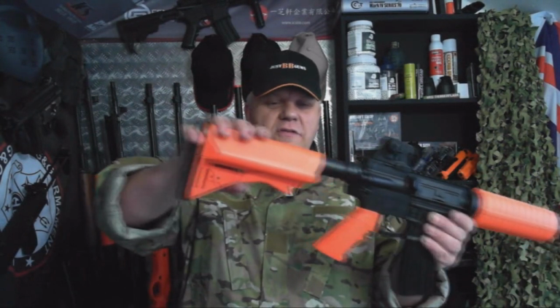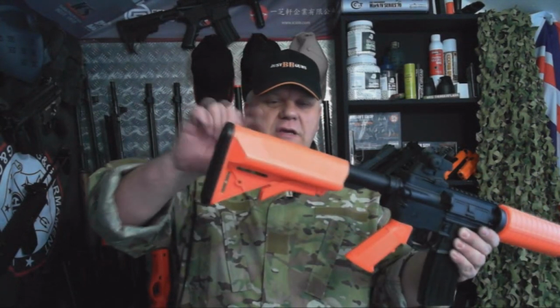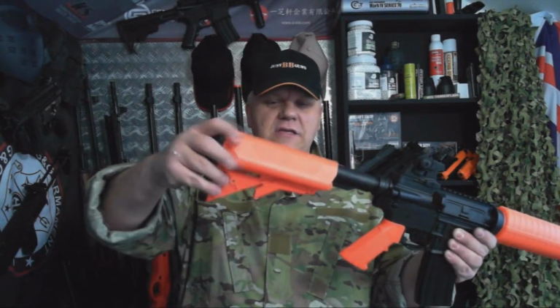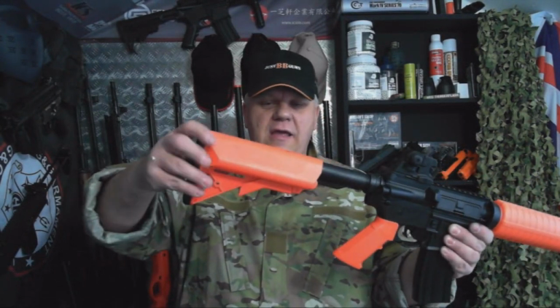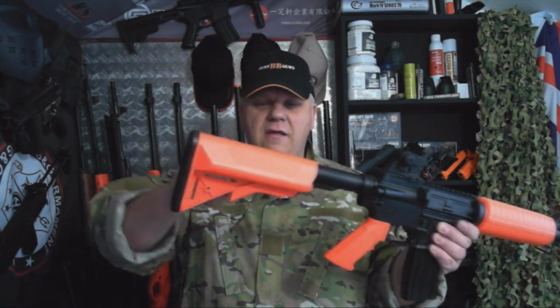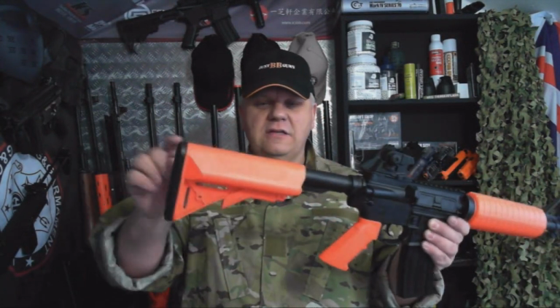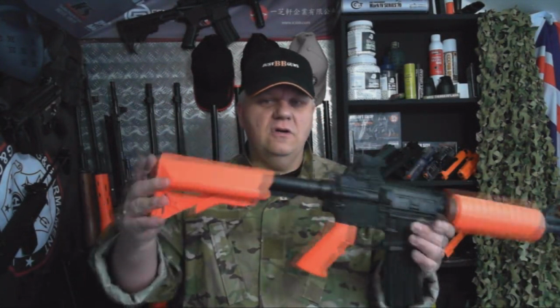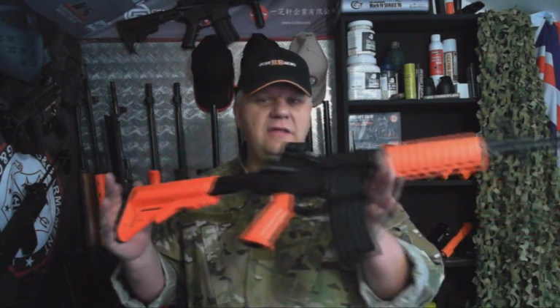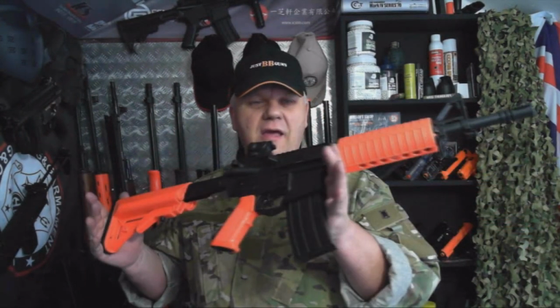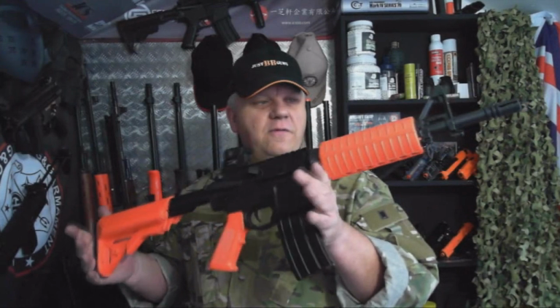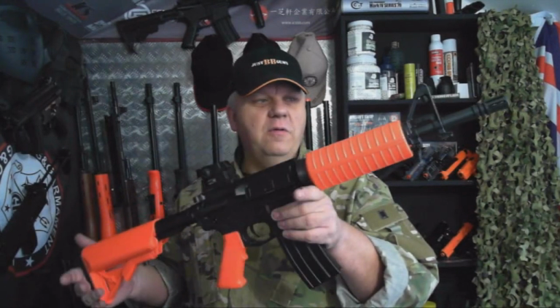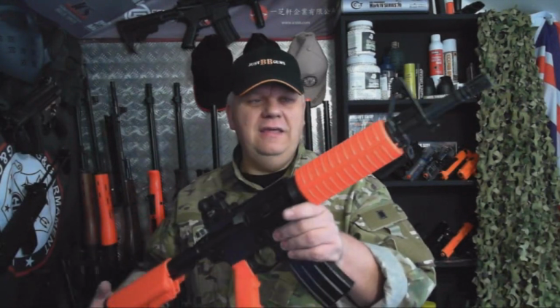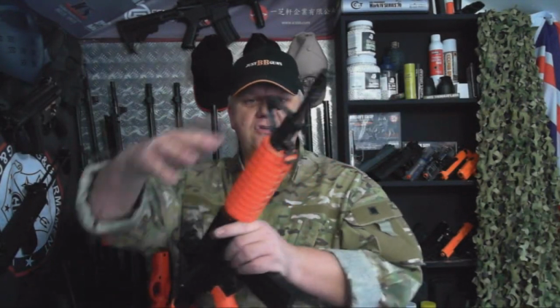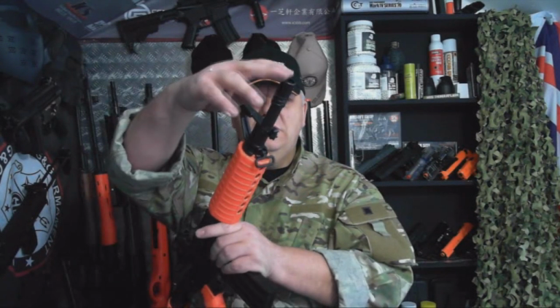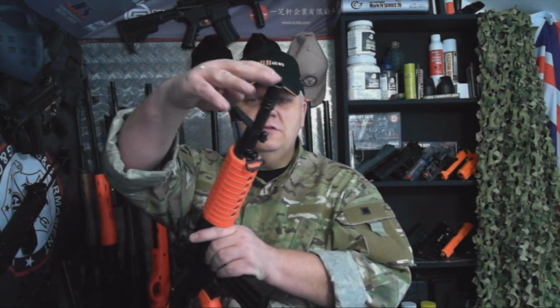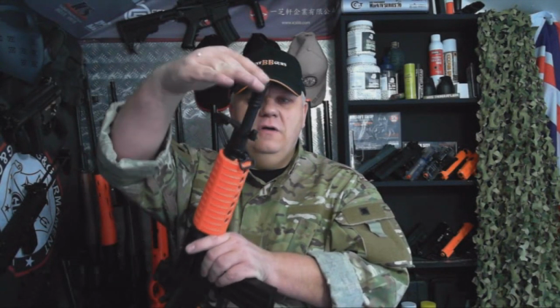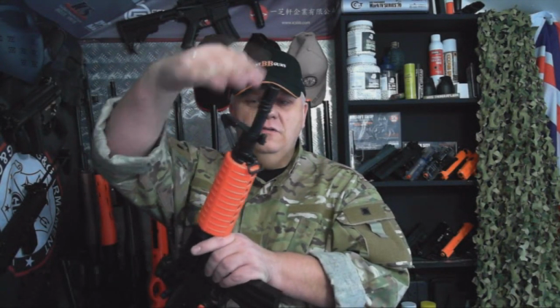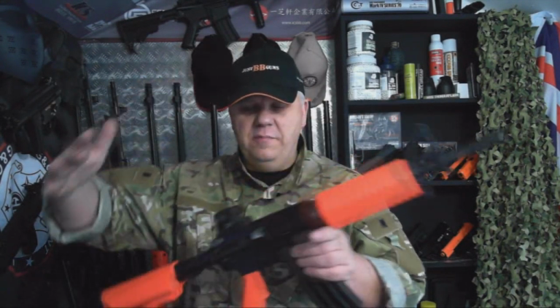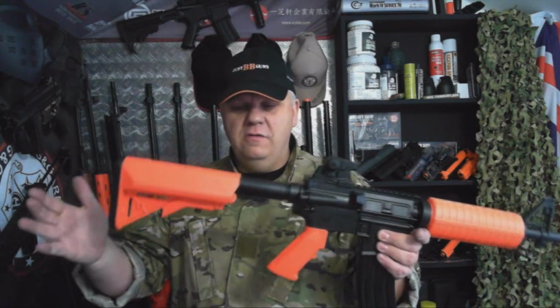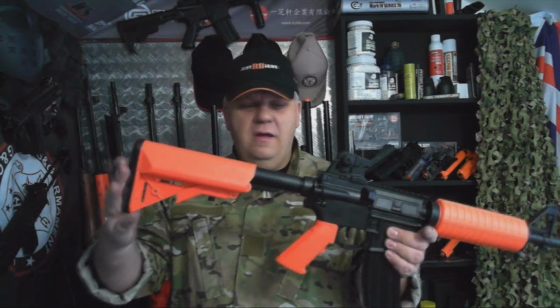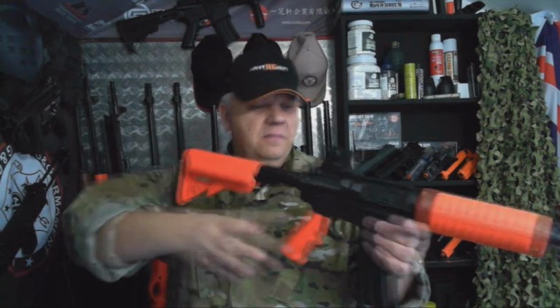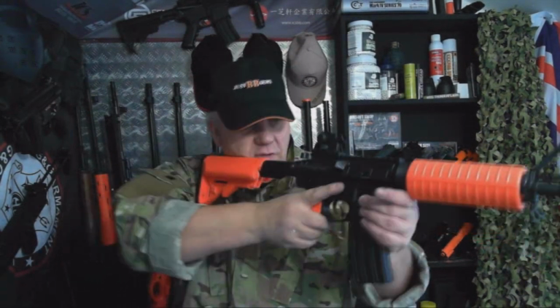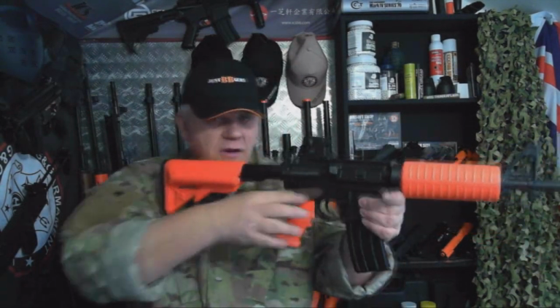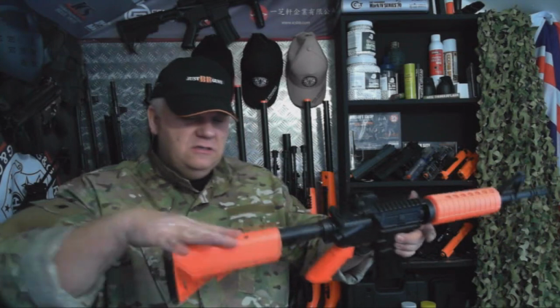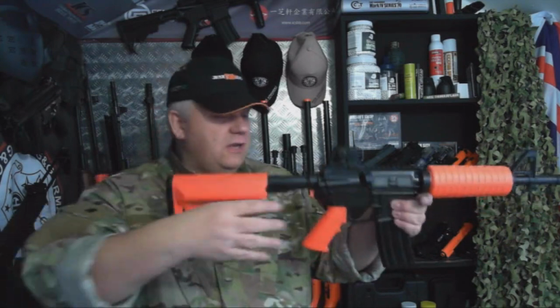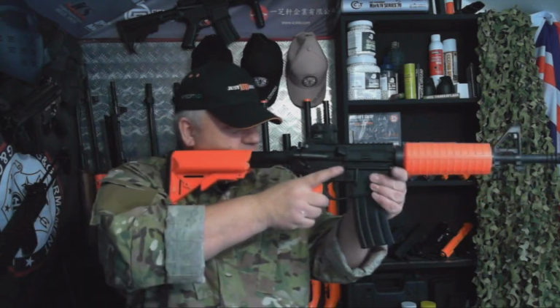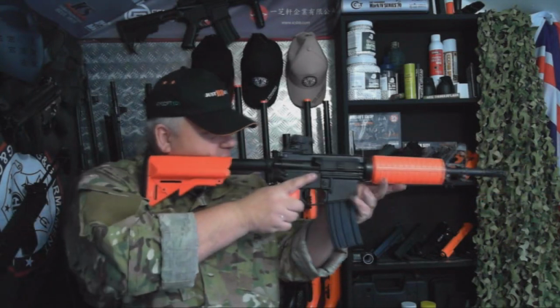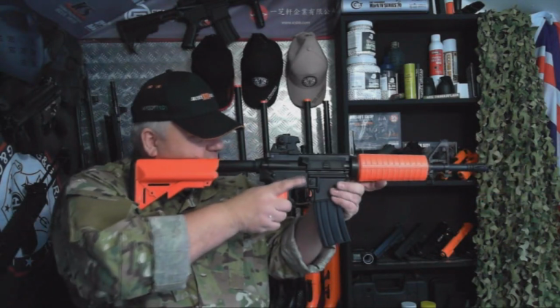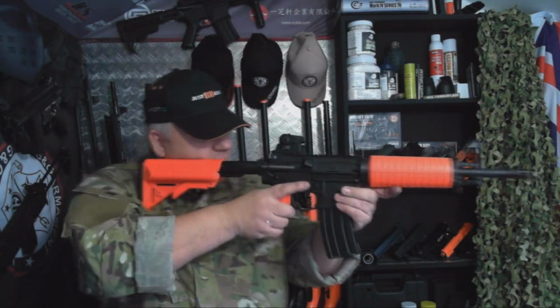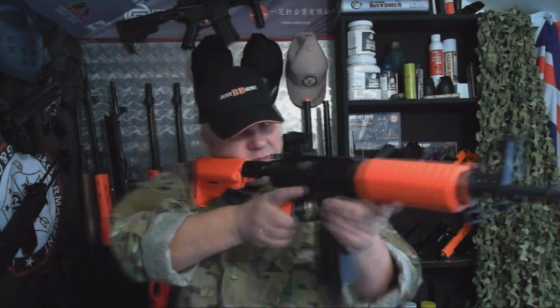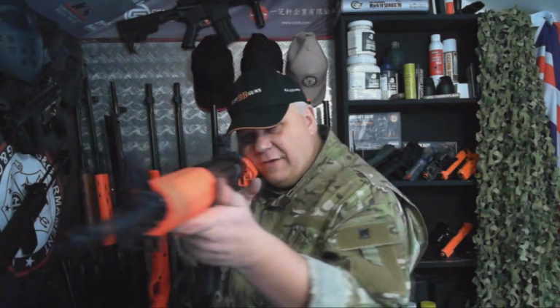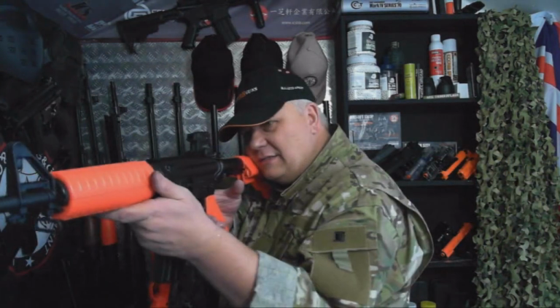The M4A1E has a fully adjustable tactical stock and is a shorter gun with a shorter barrel. The cheek rest on here is absolutely fantastic.